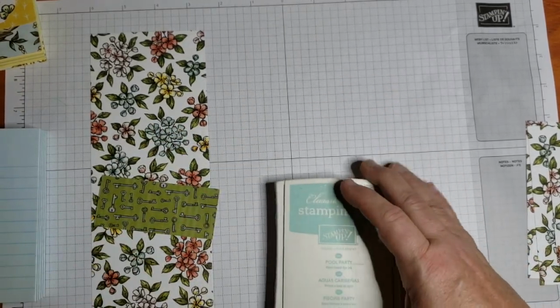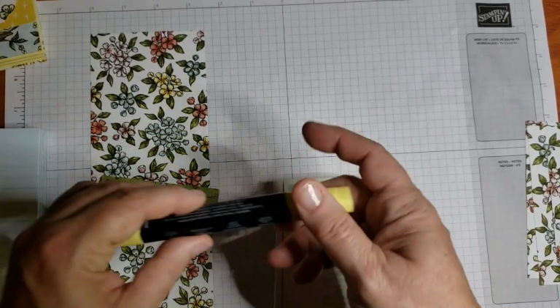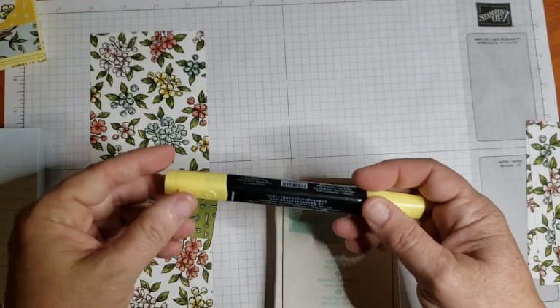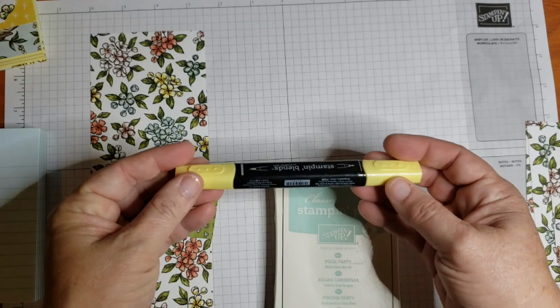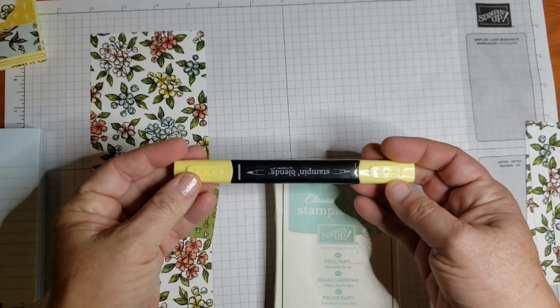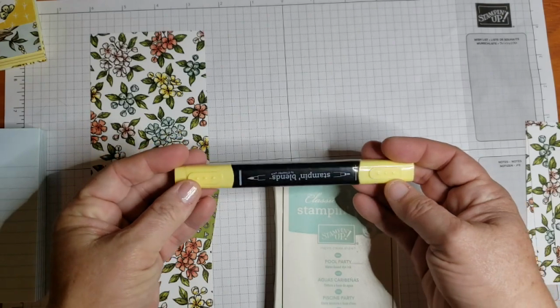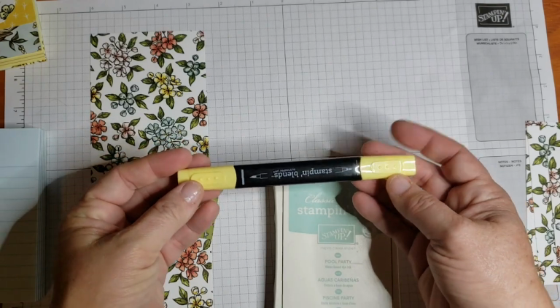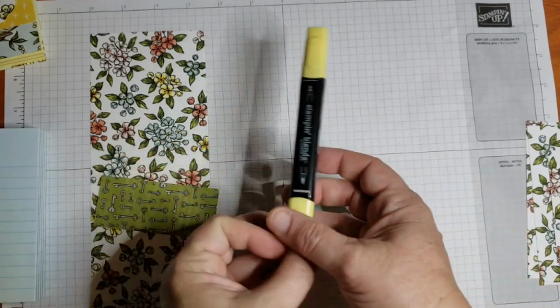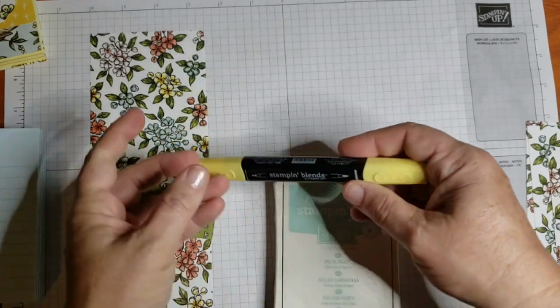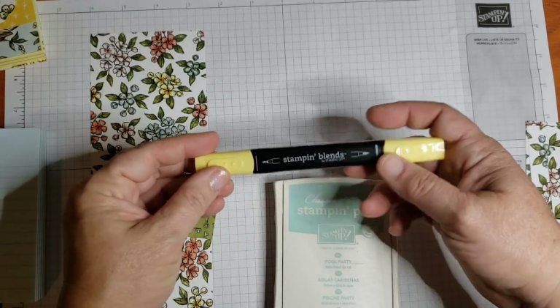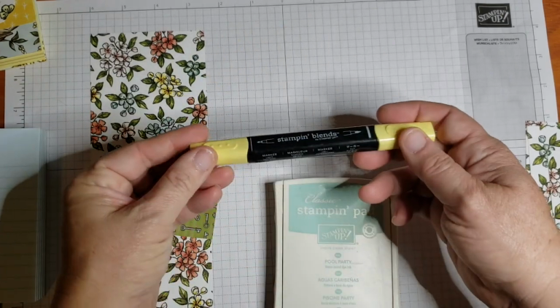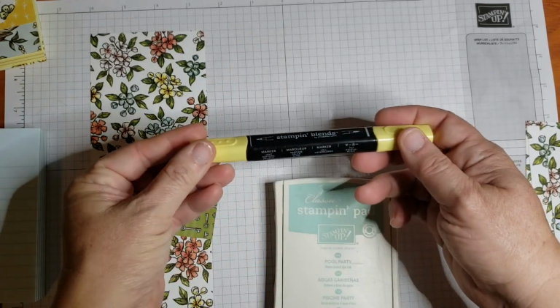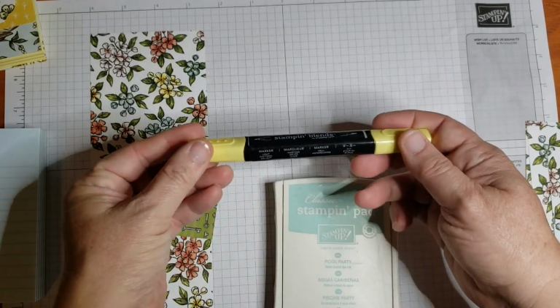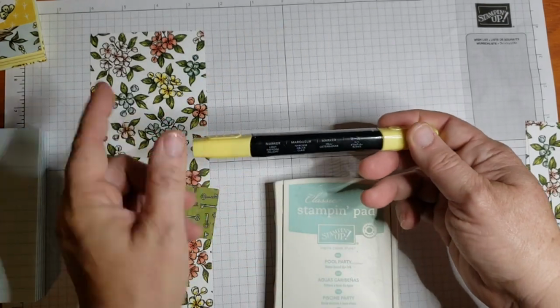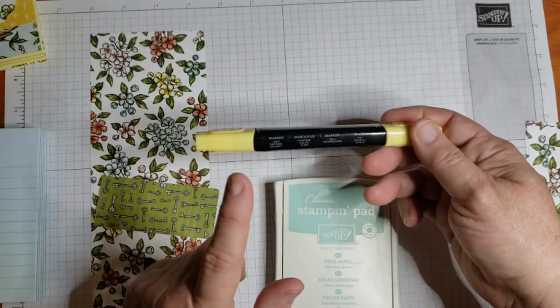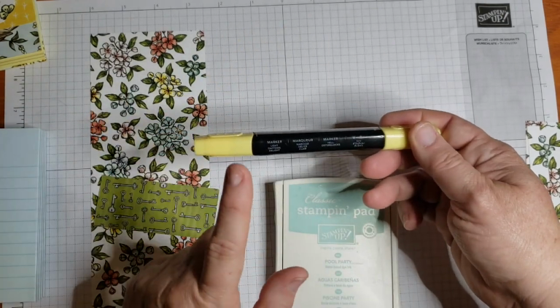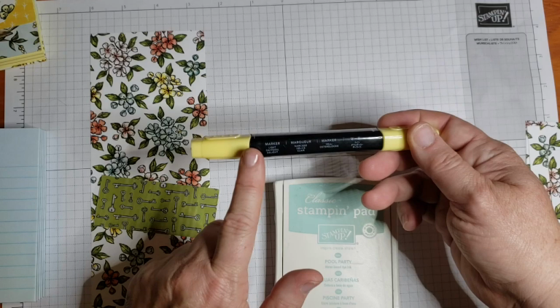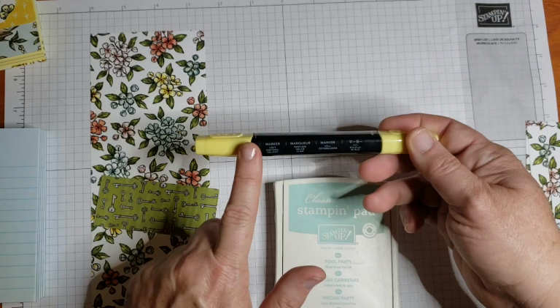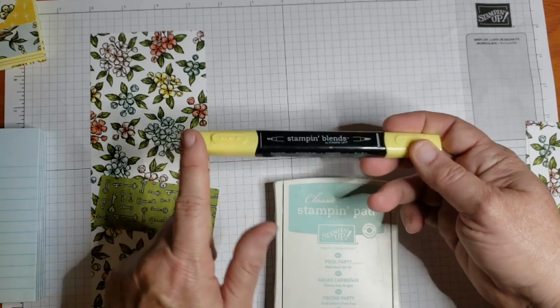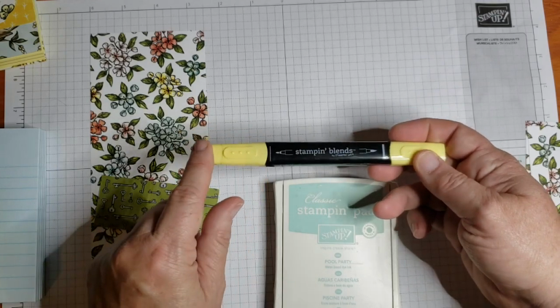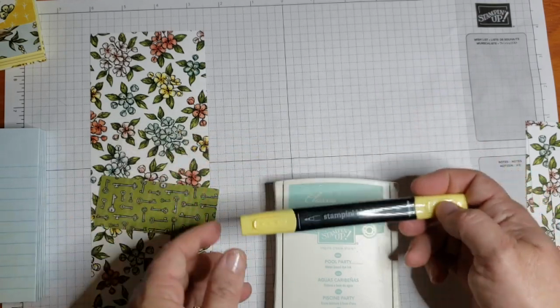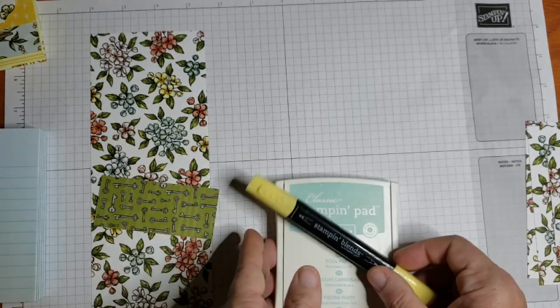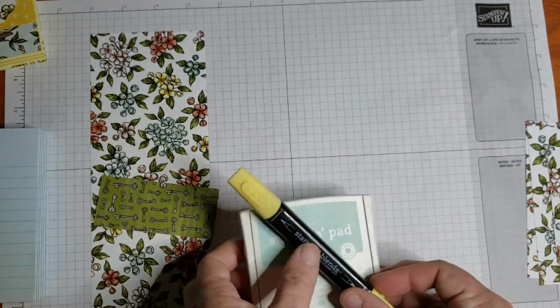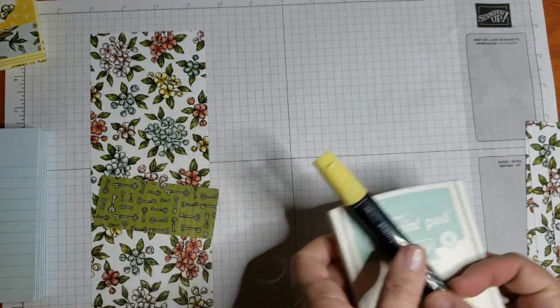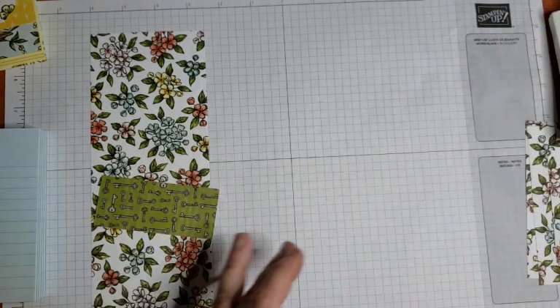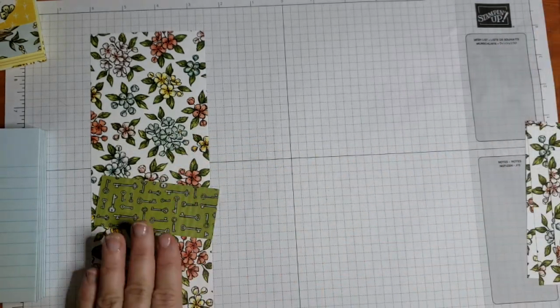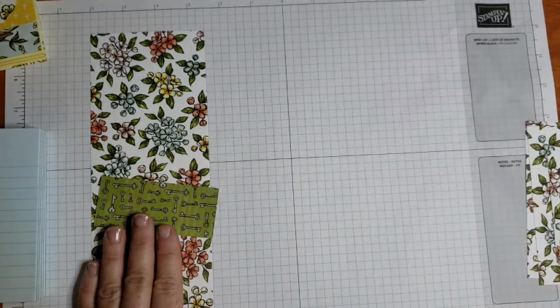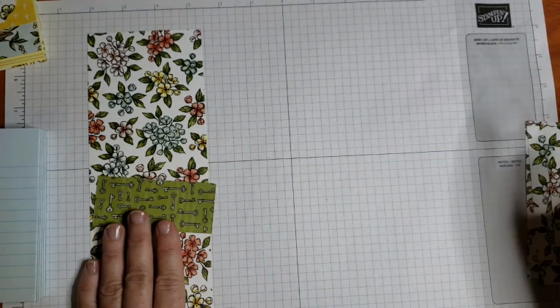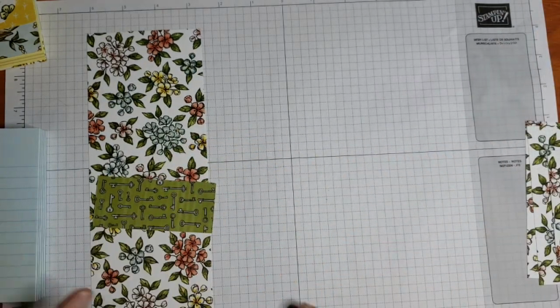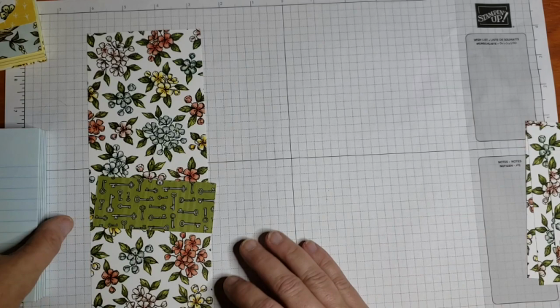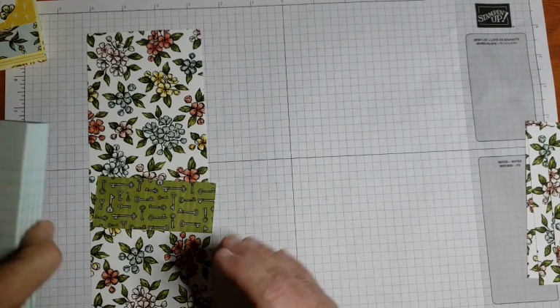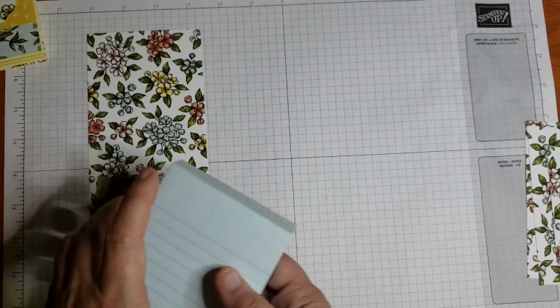For our ink I'm going to bring in Pool Party, pulling that from my paper to have a coordinating color. I also have one of the Stampin' Blends — the light Daffodil Delight. Very little coloring, but it just adds that little extra touch.